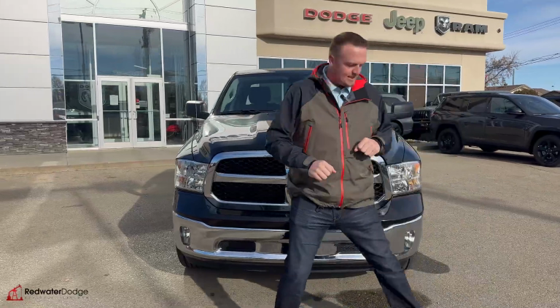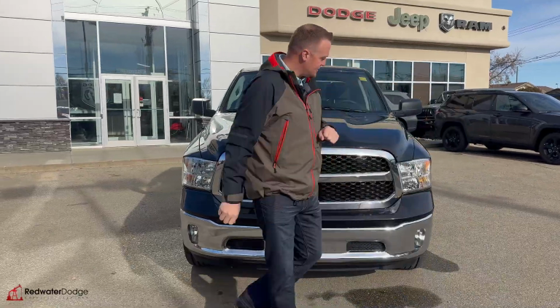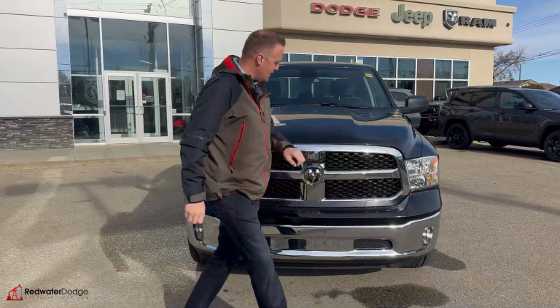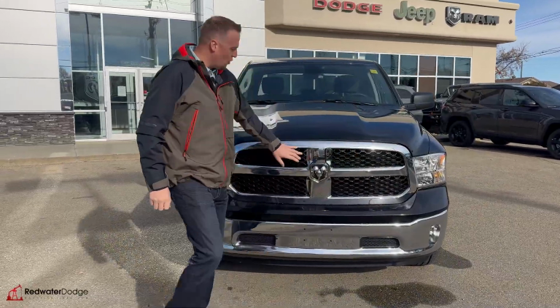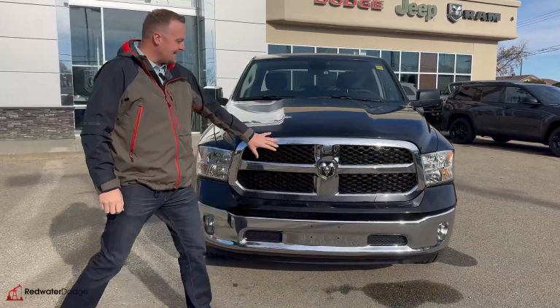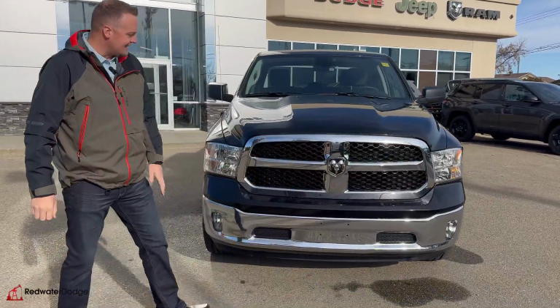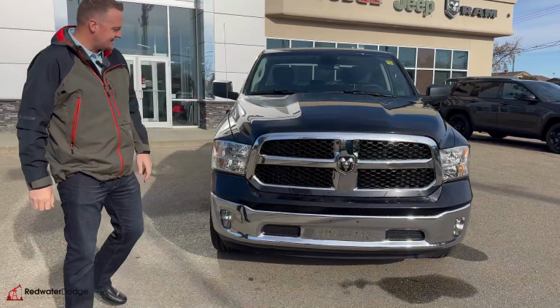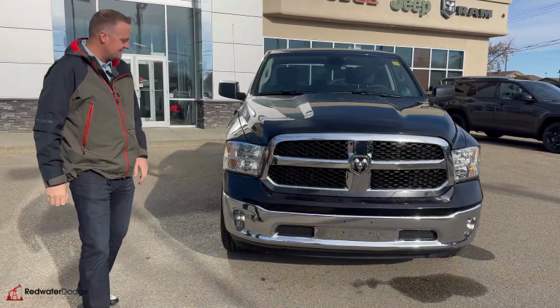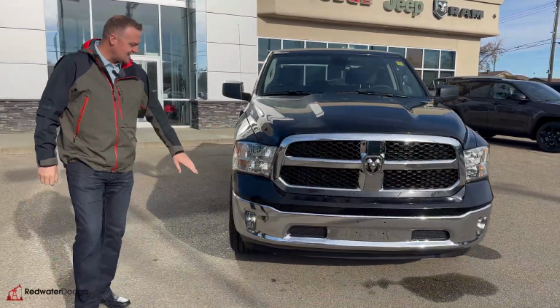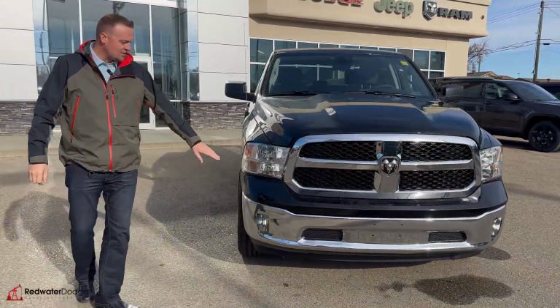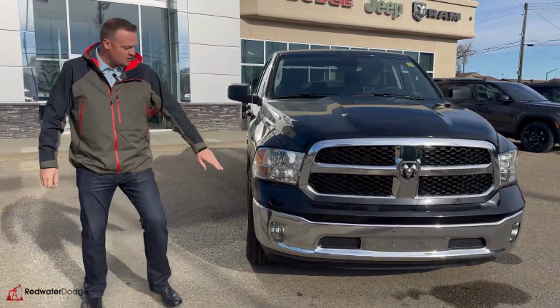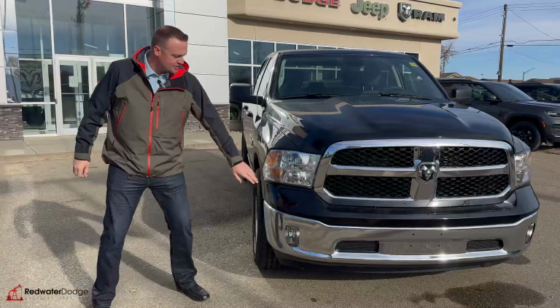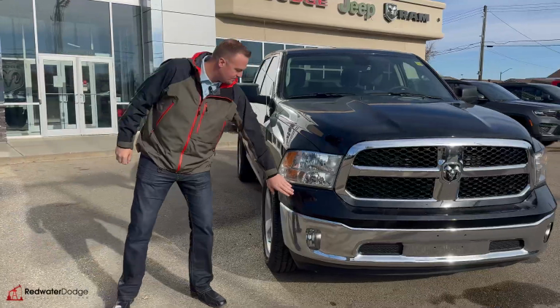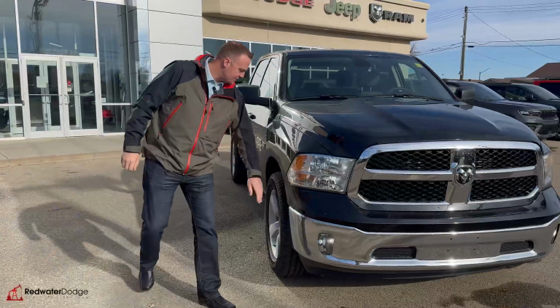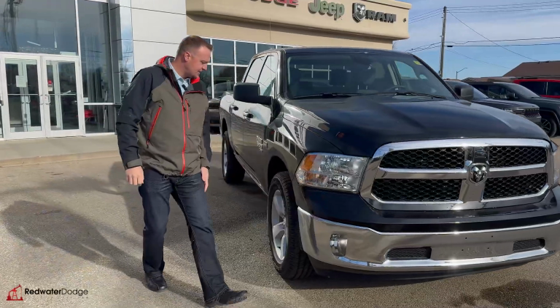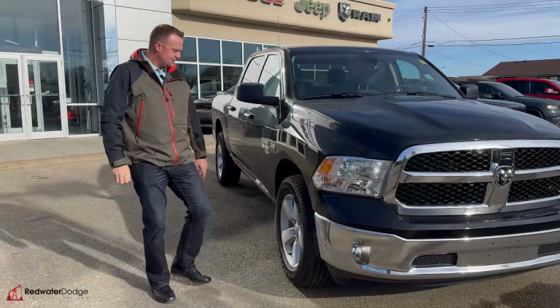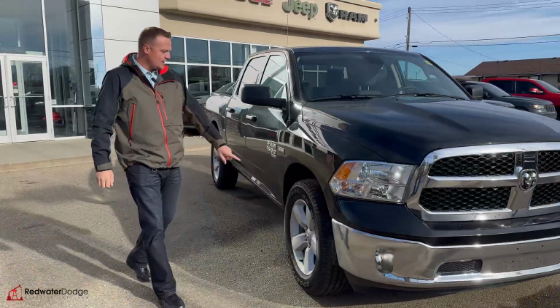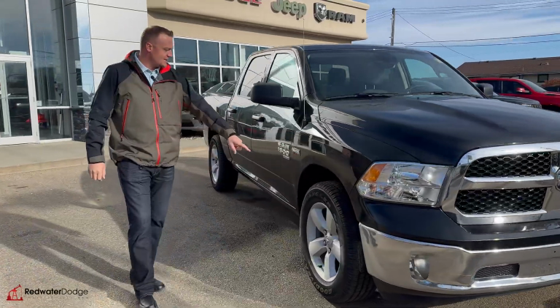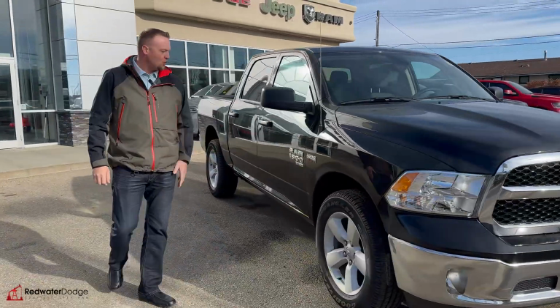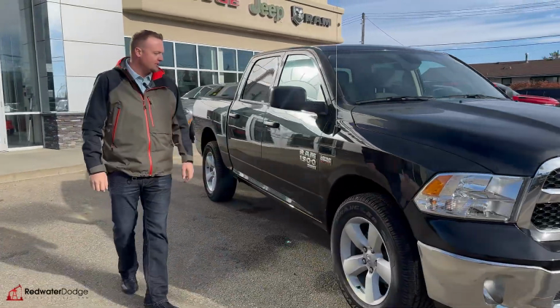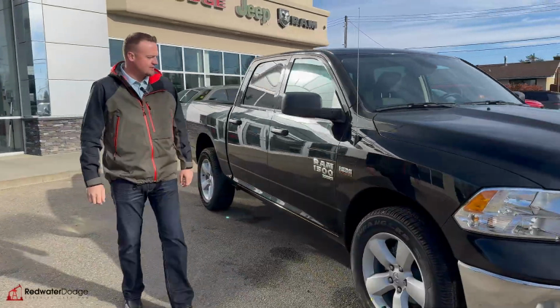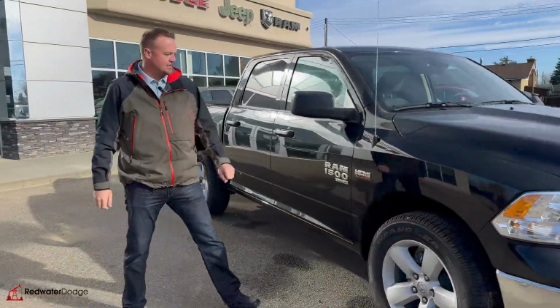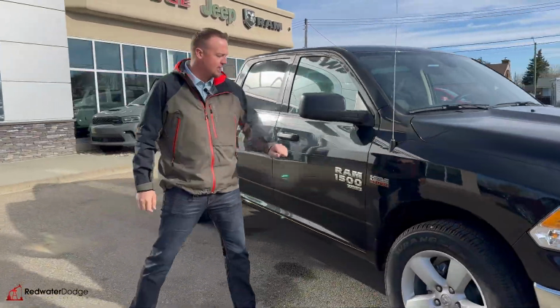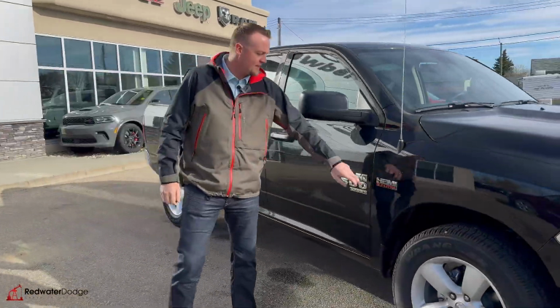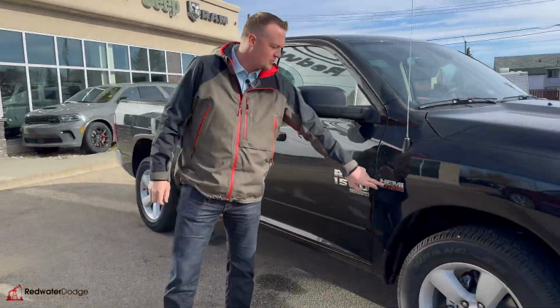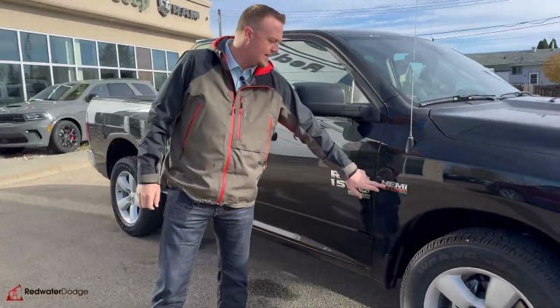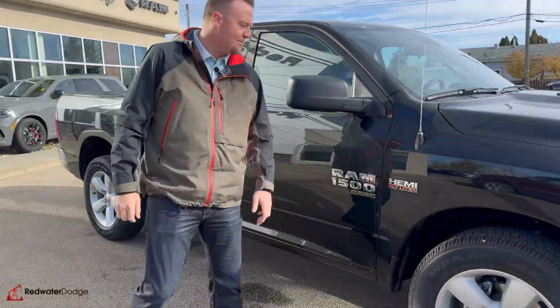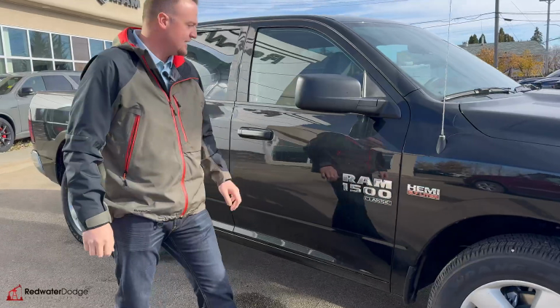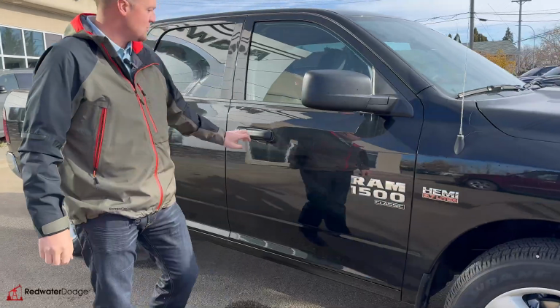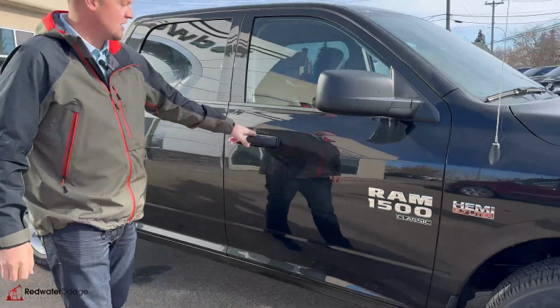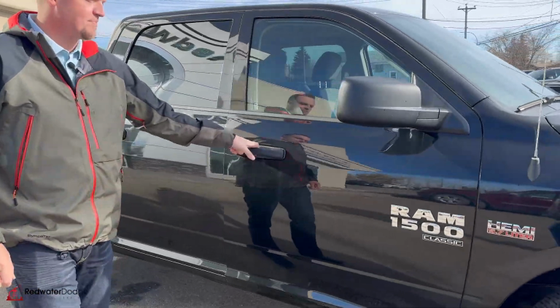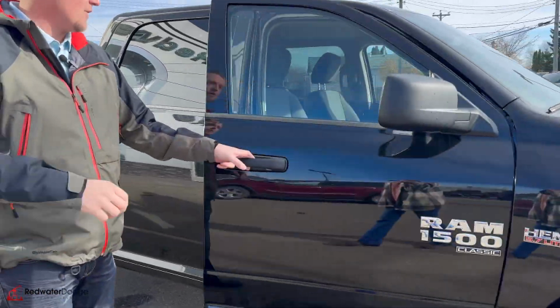Obviously it's got chrome accents, color-topped bumper, and 20-inch wheels. It does have the upgraded Hemi — lots of power.